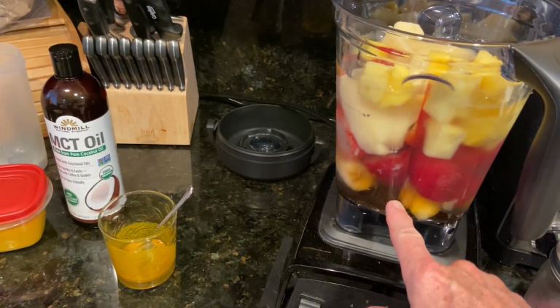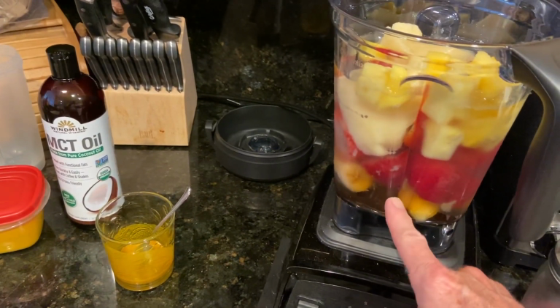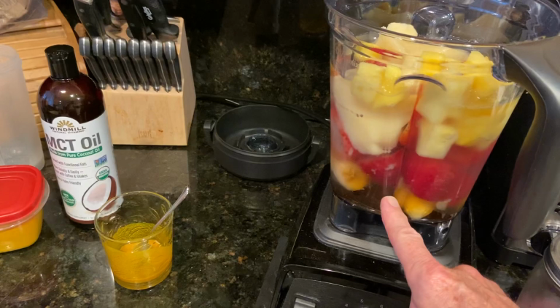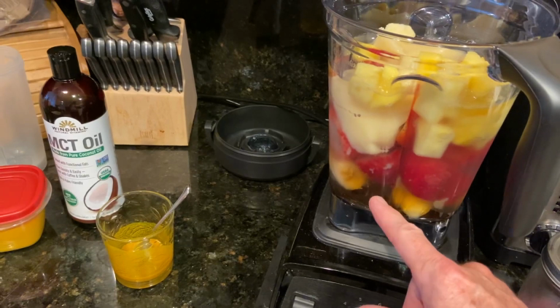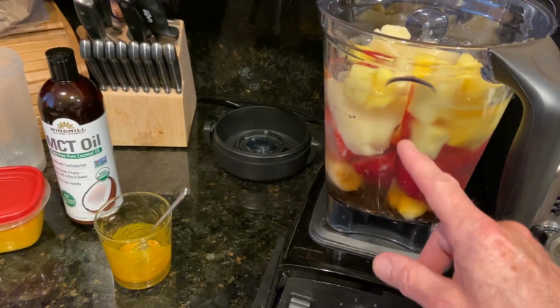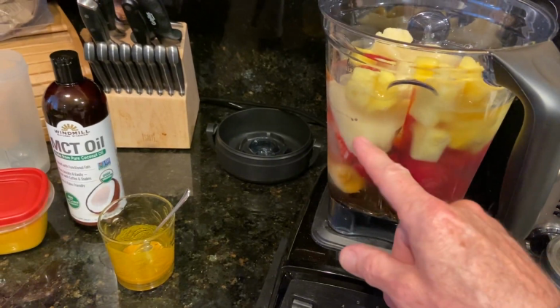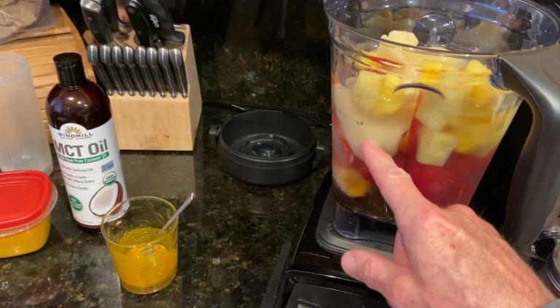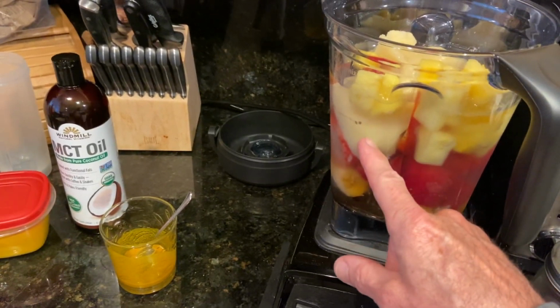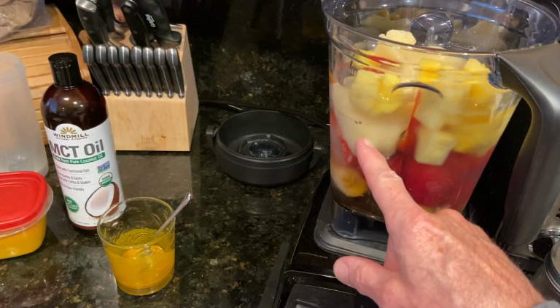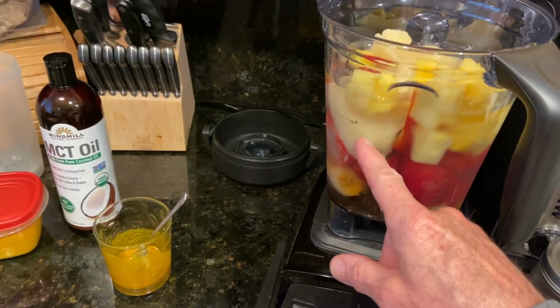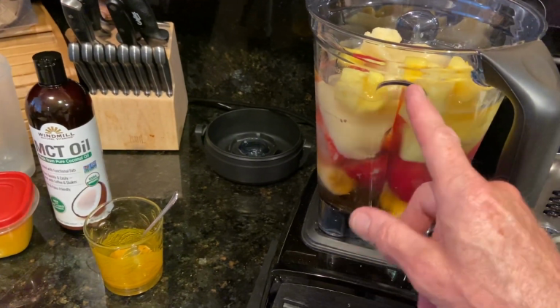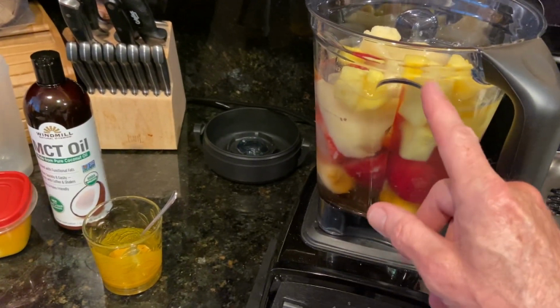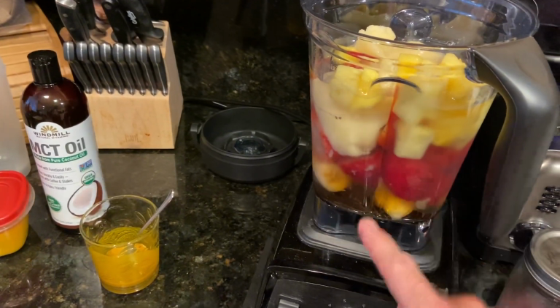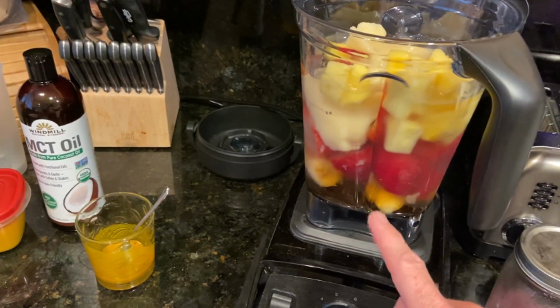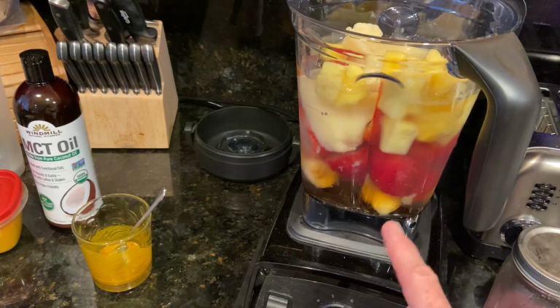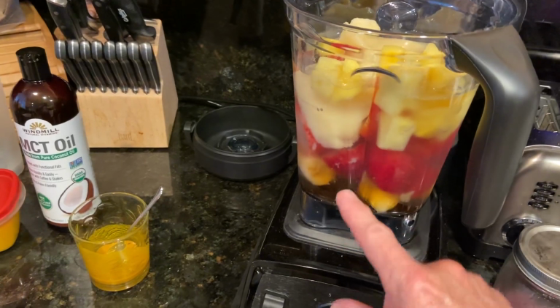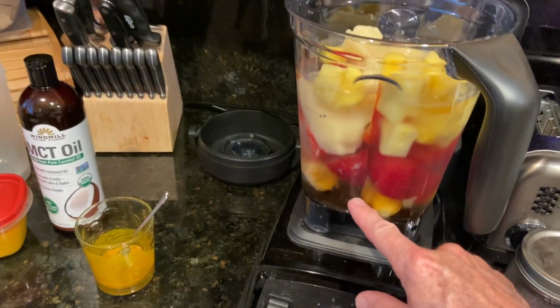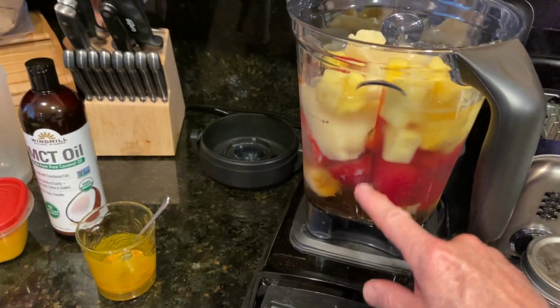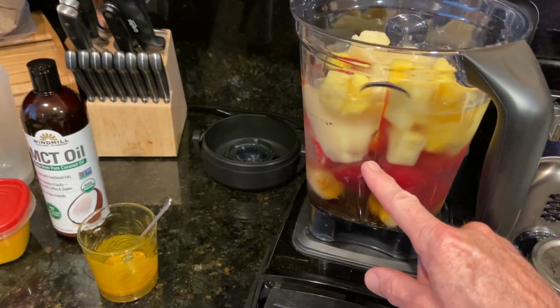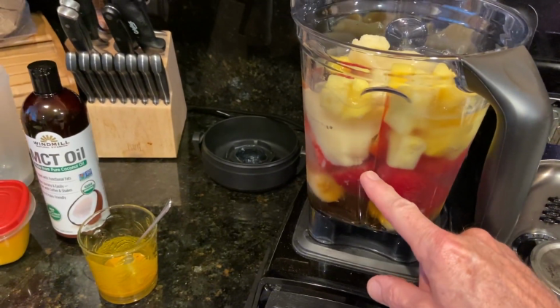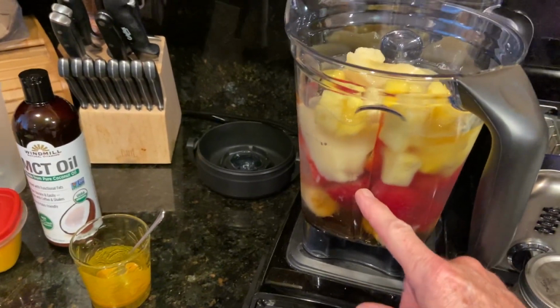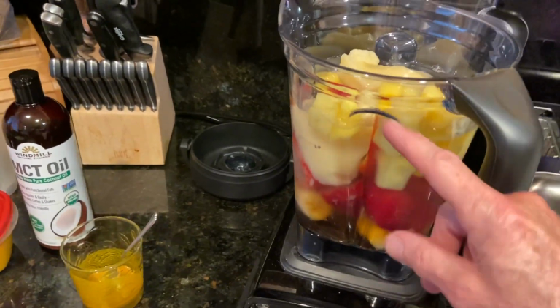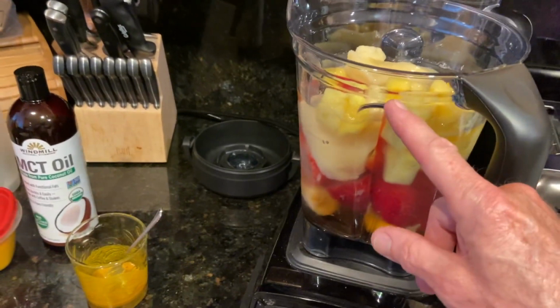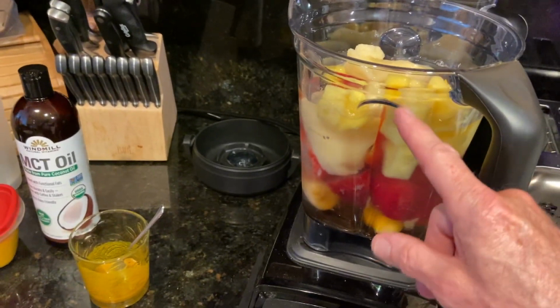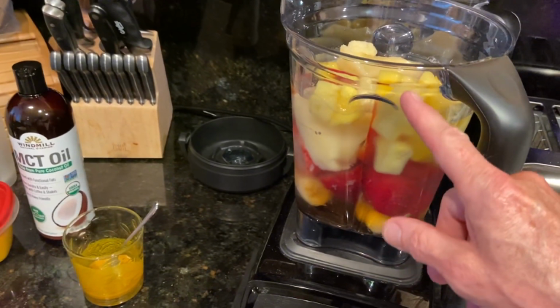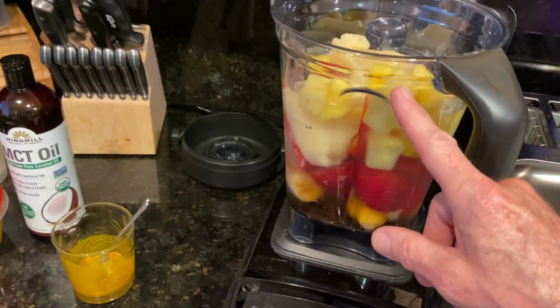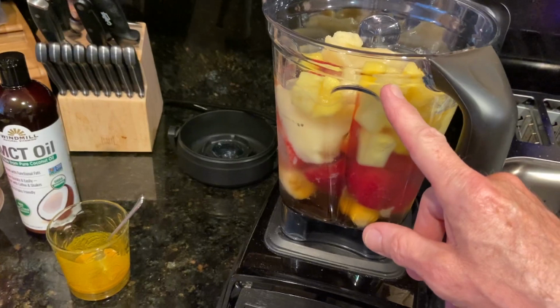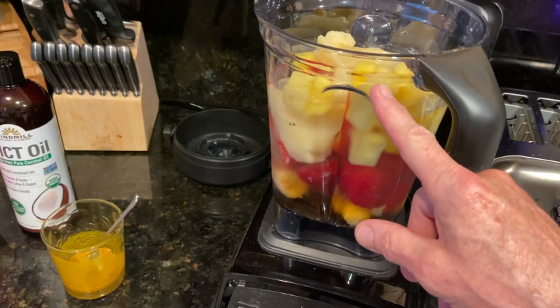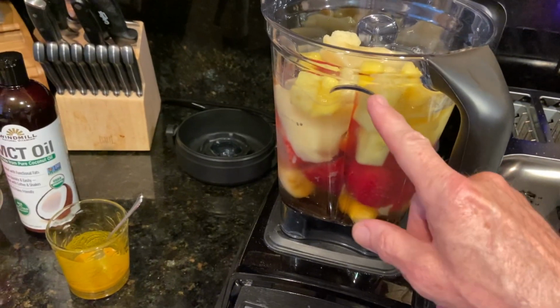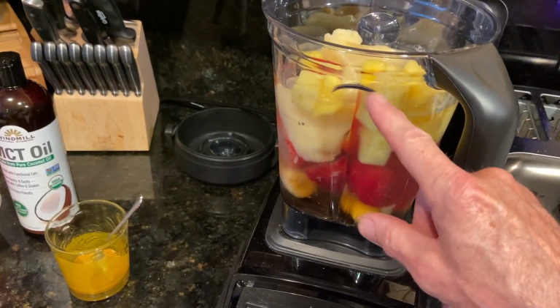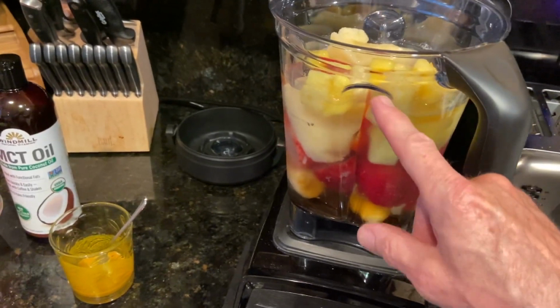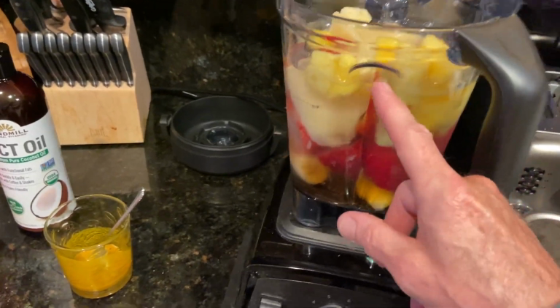Frozen bananas down there, a little bit of frozen guava, and a pineapple — those four ingredients. I put about eight ounces of apple juice and one 16-ounce bottle of Crystal Geyser drinking water.